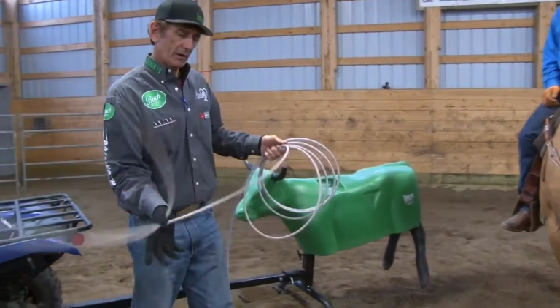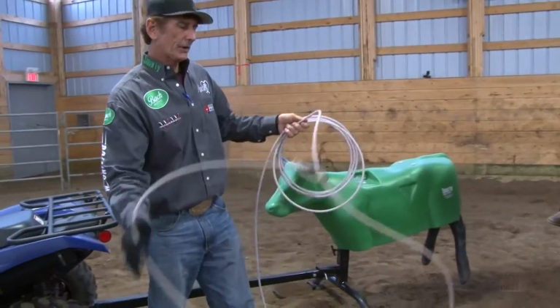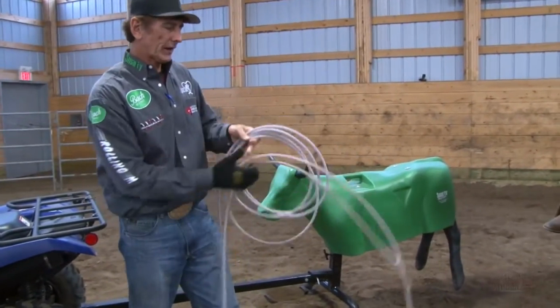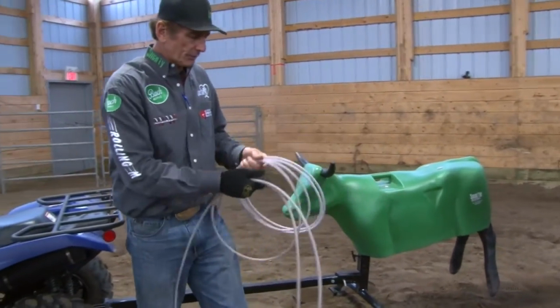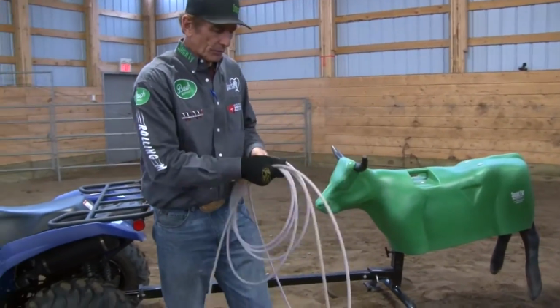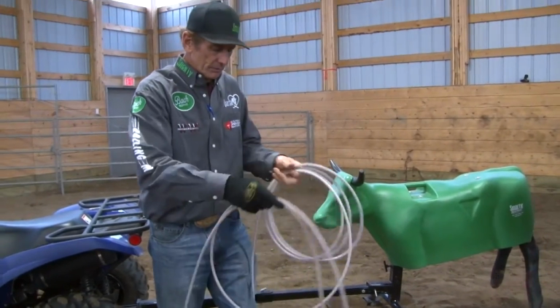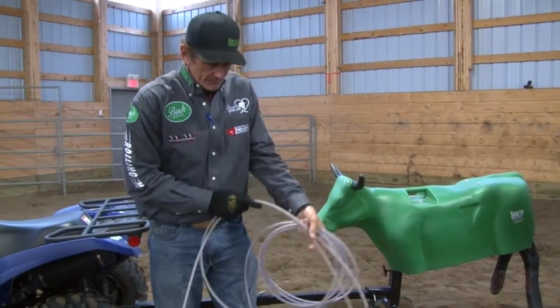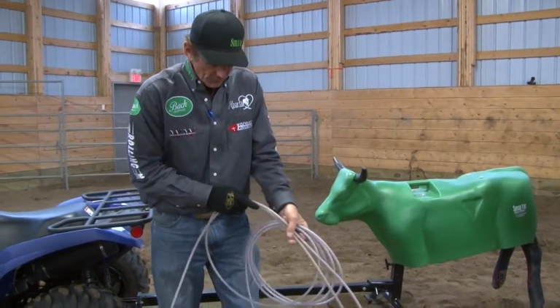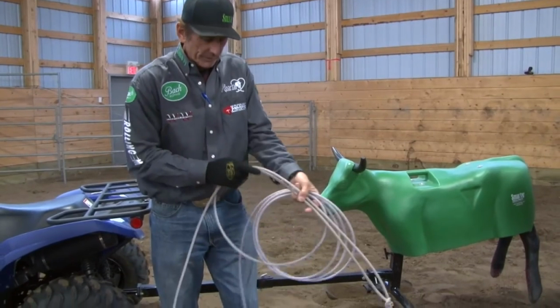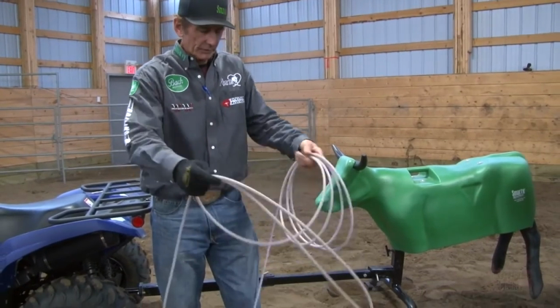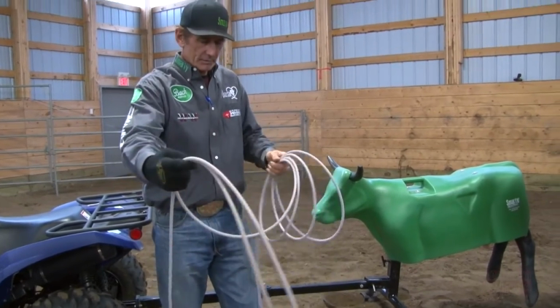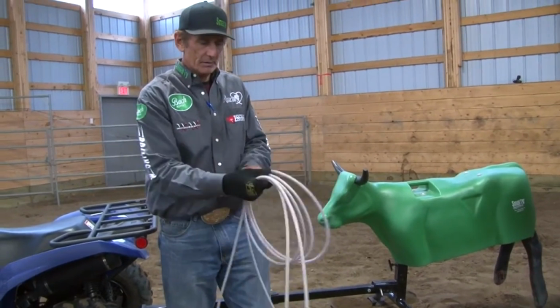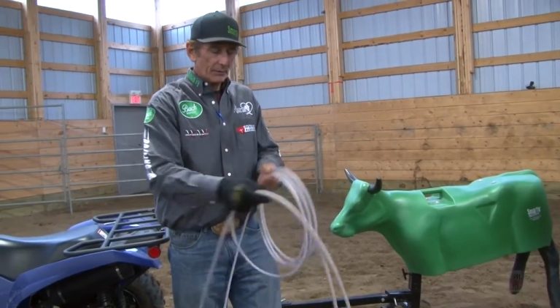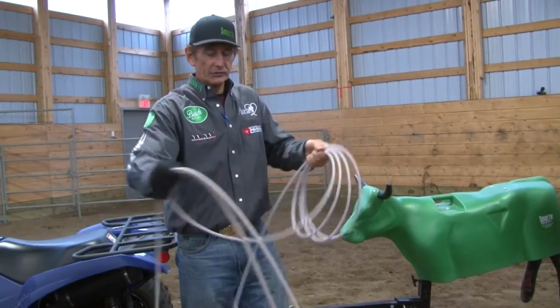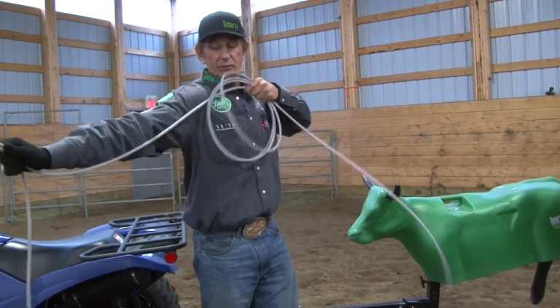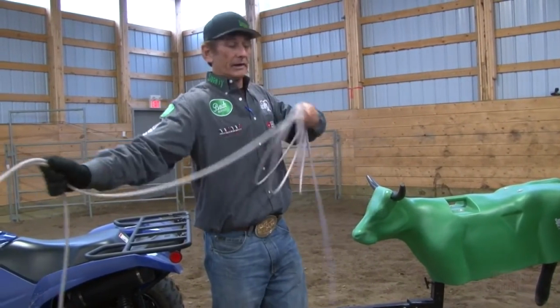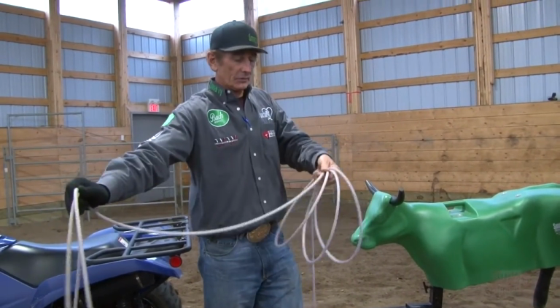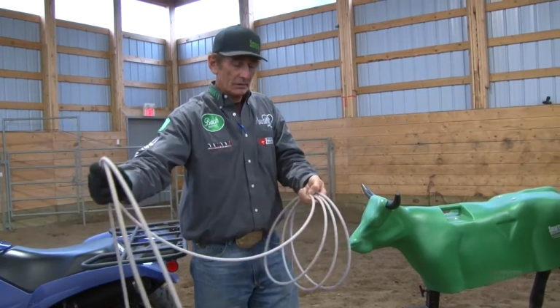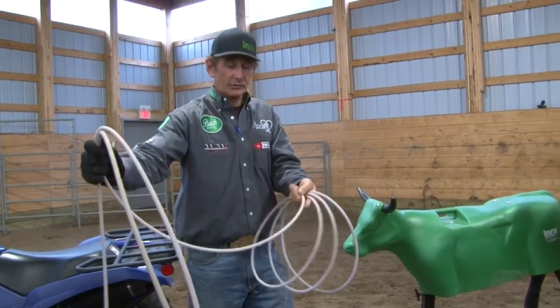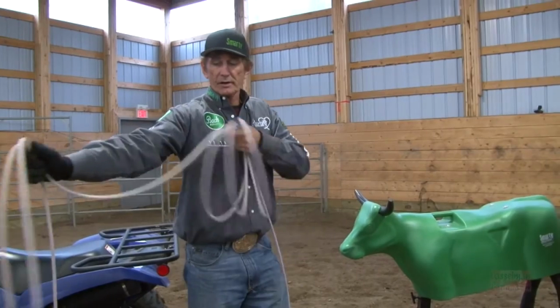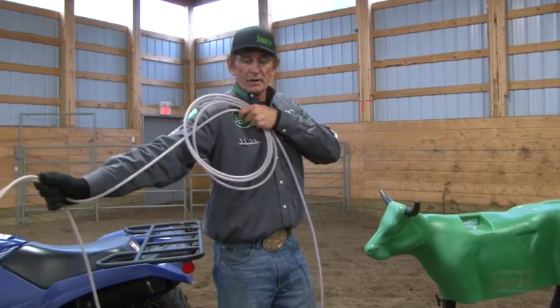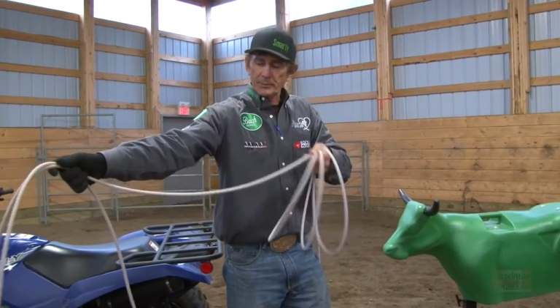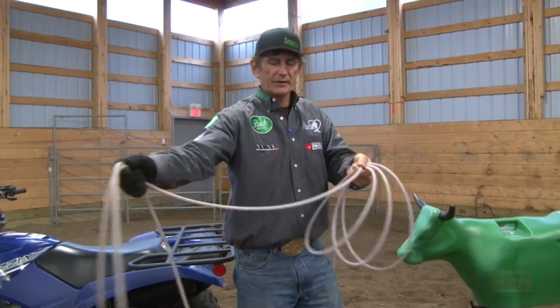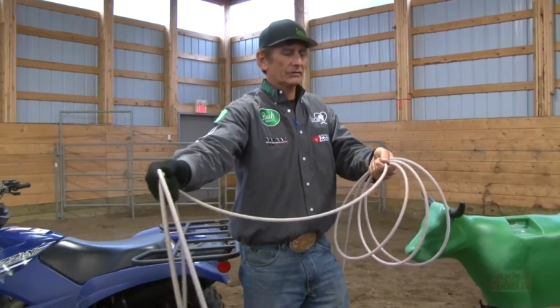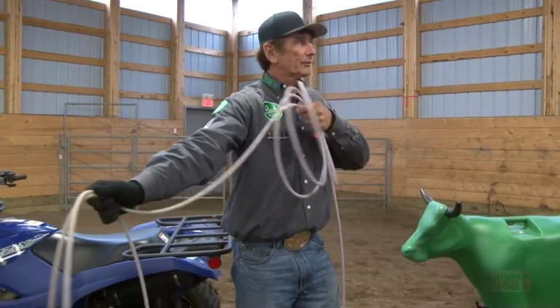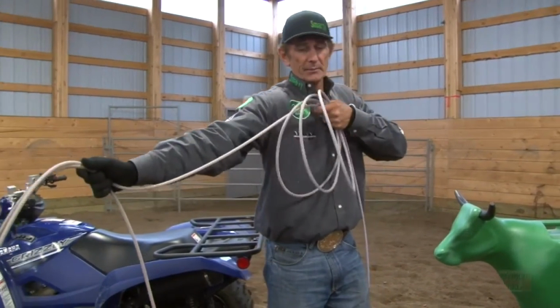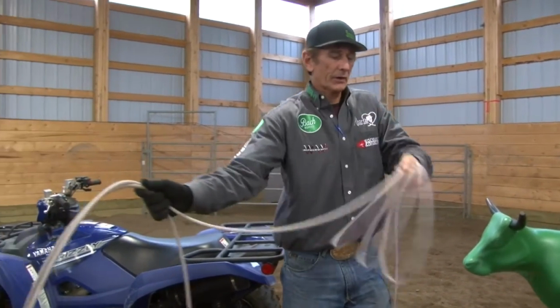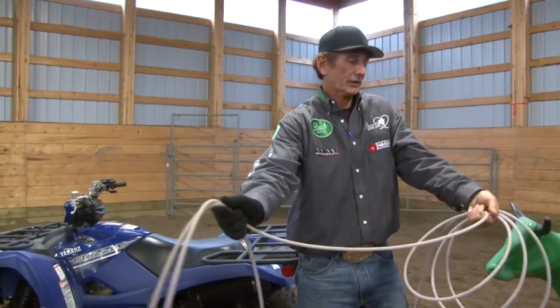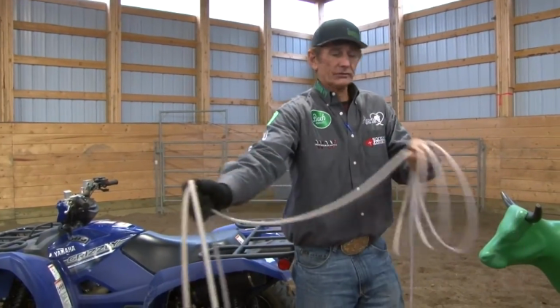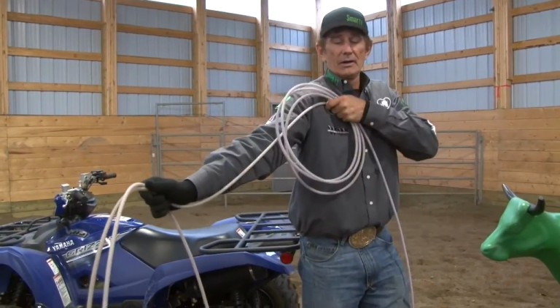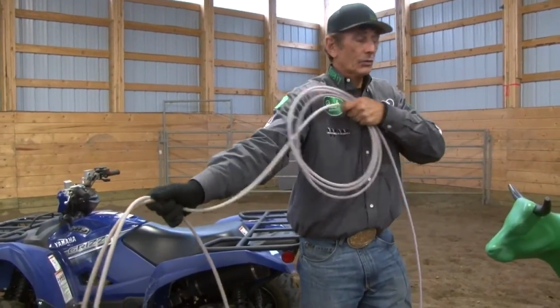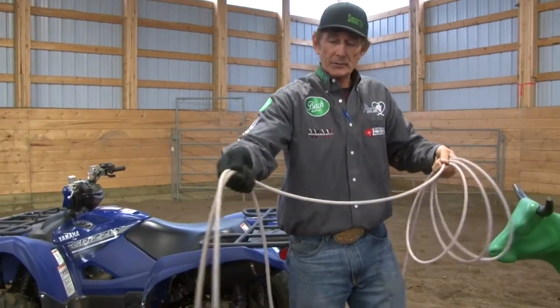As you build the size of the loop that you want, we want to make sure you can get the right distance between our hands, a little bit shorter here. Some people try to adjust their loop for that, but I'd rather see you adjust your coils that way.